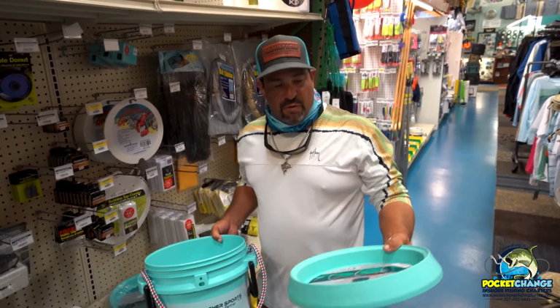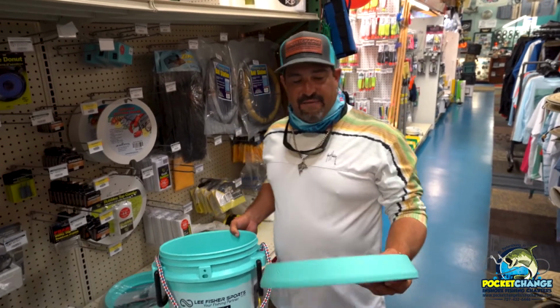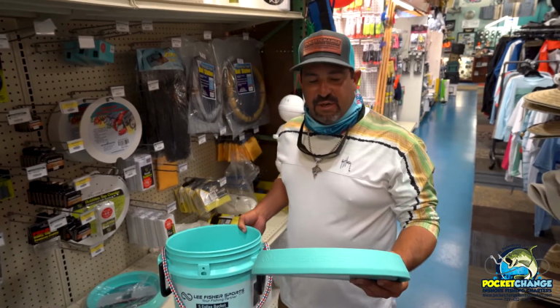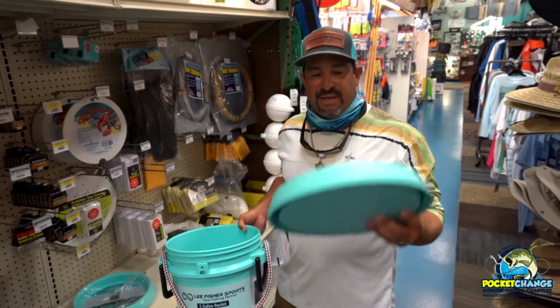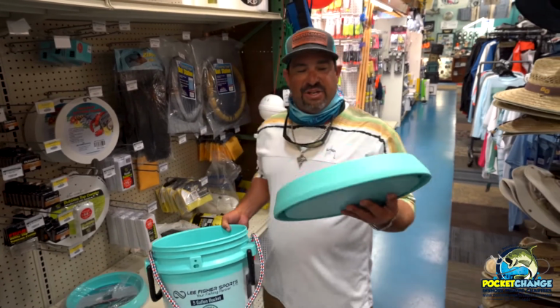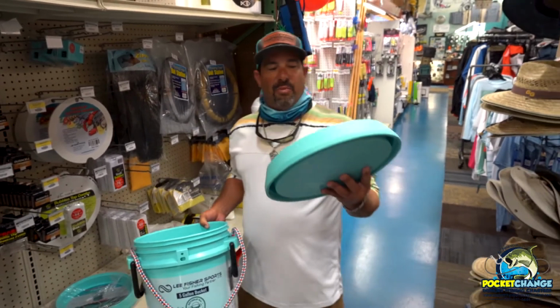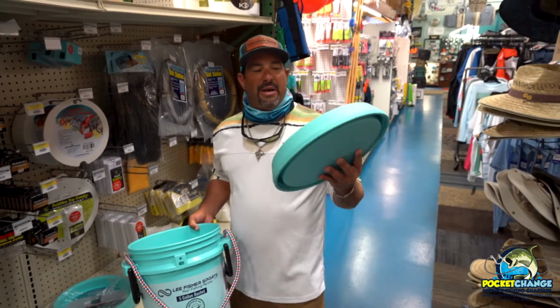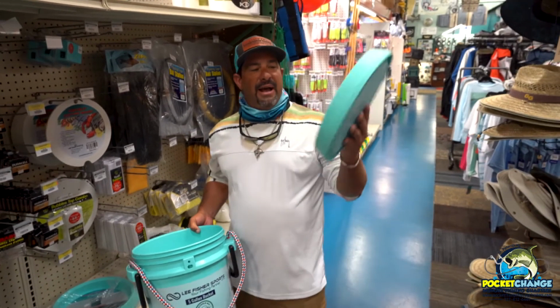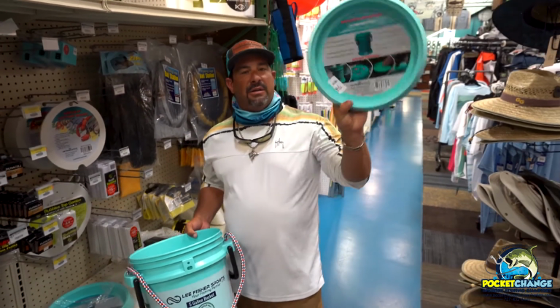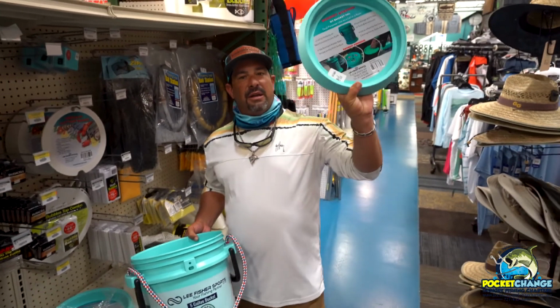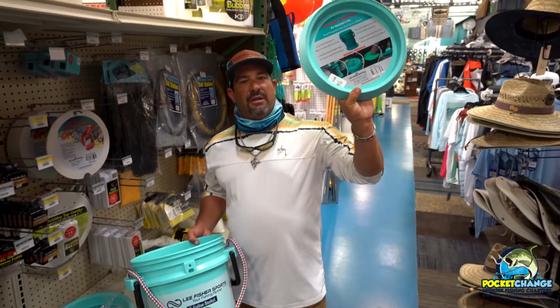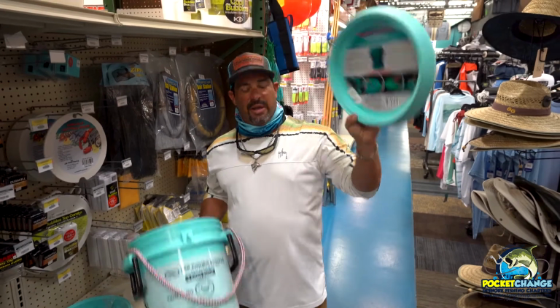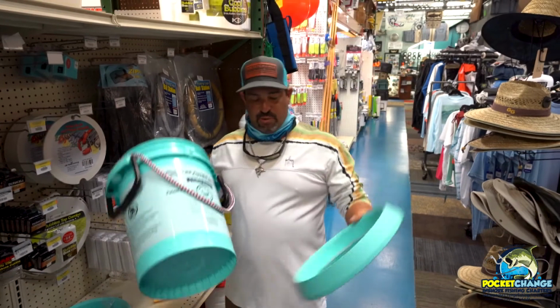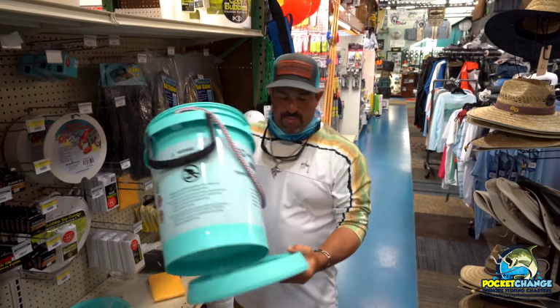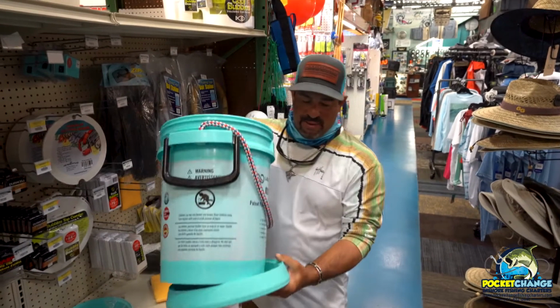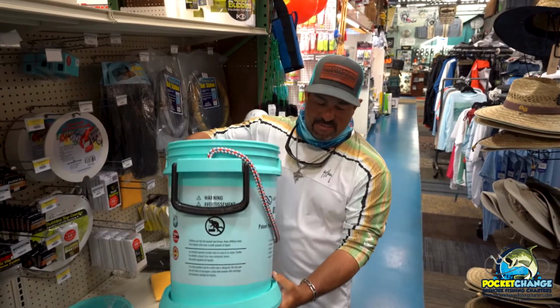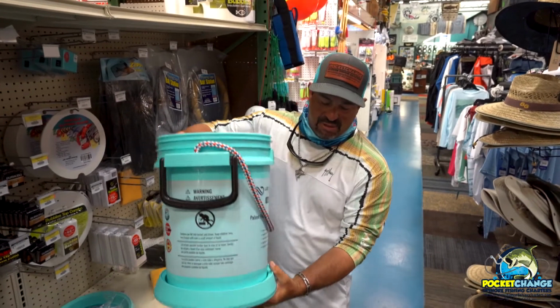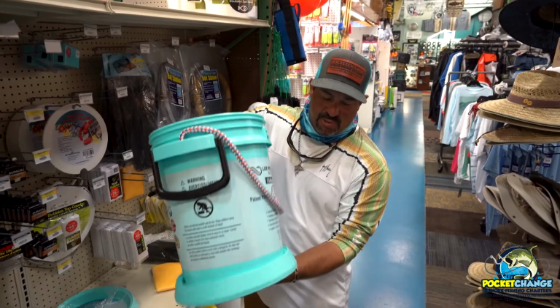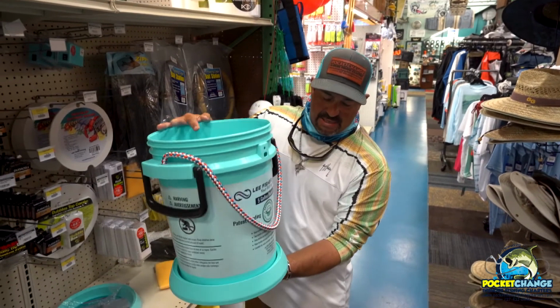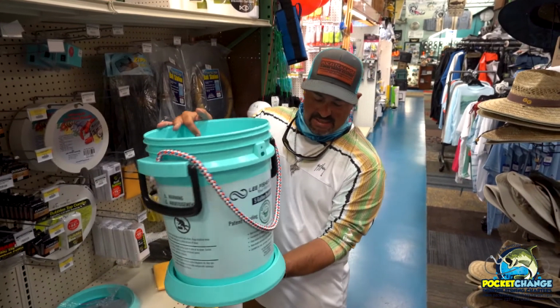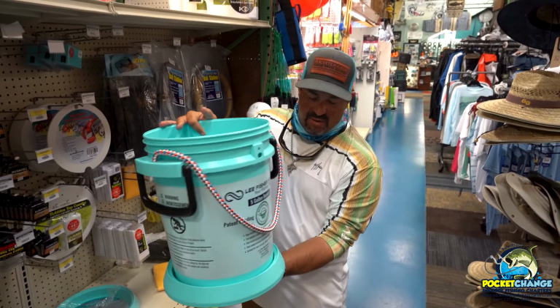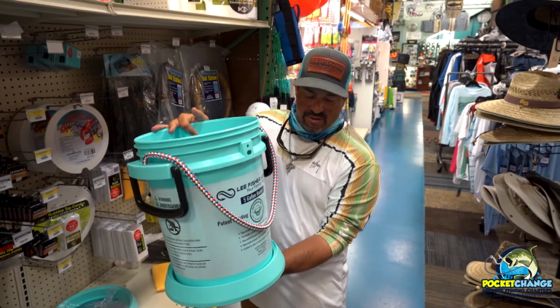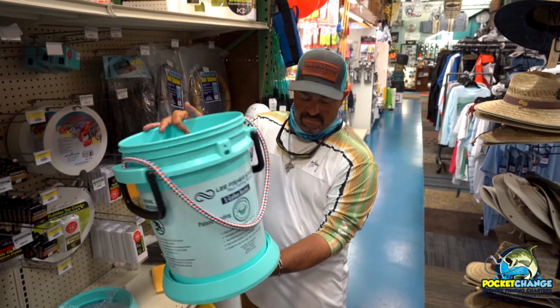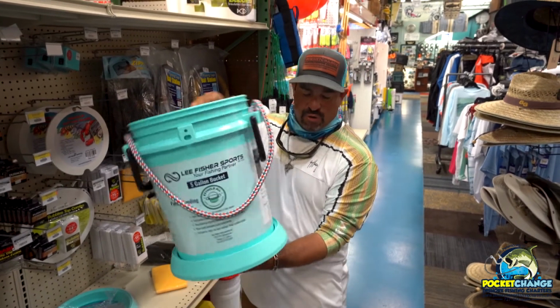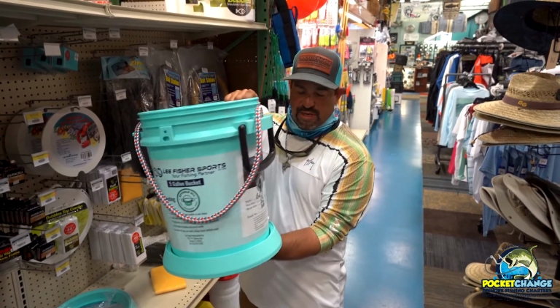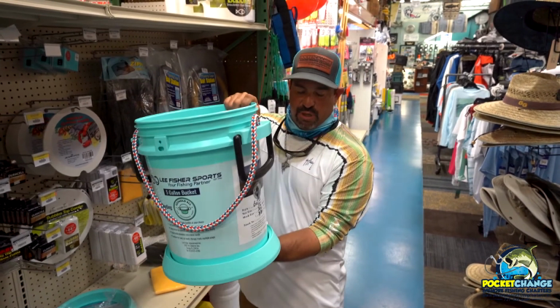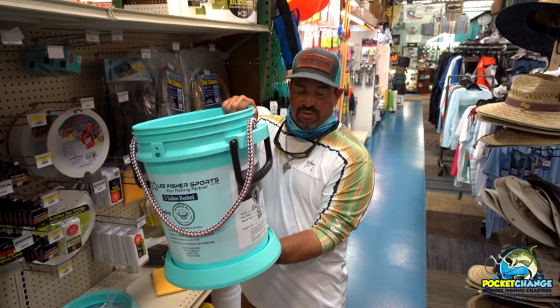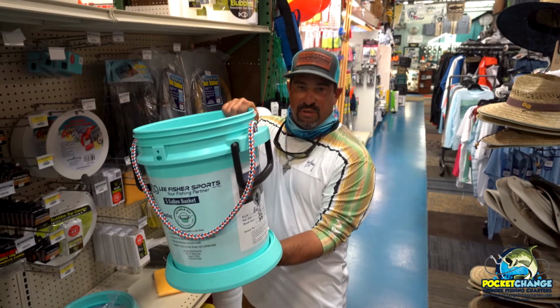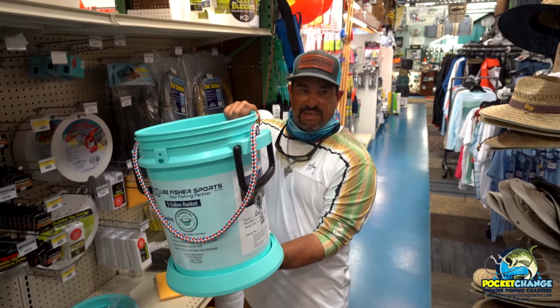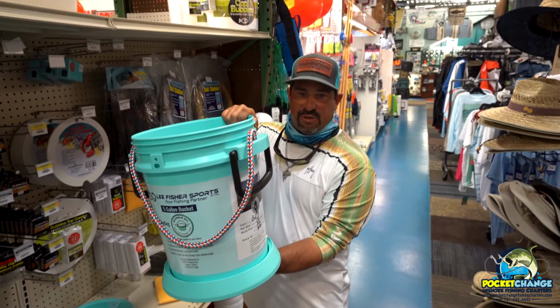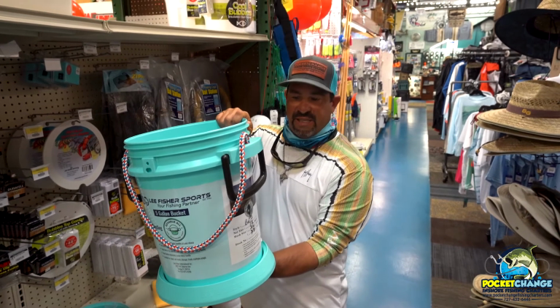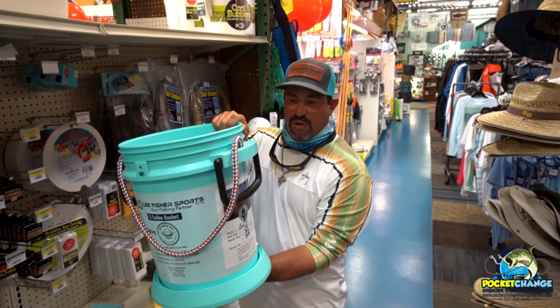They have this here bucket station, or Bucket Pal. You go ahead and put it on the bottom and it makes a base so that your bucket's not going to slide around or tip. It goes right in your boat and makes a nice little base for it.